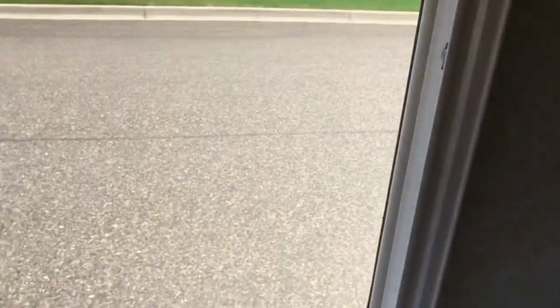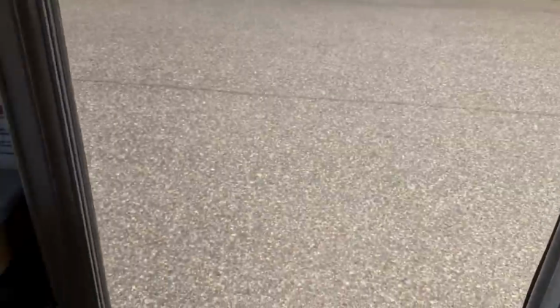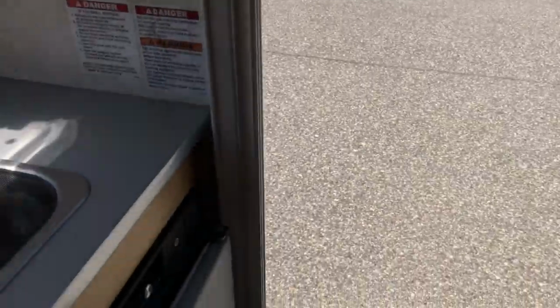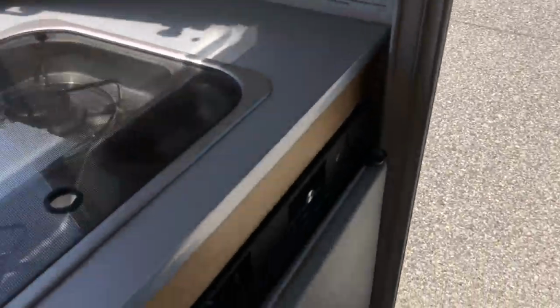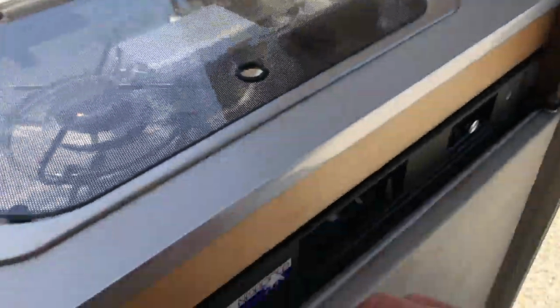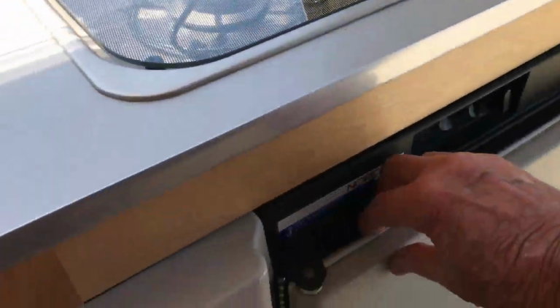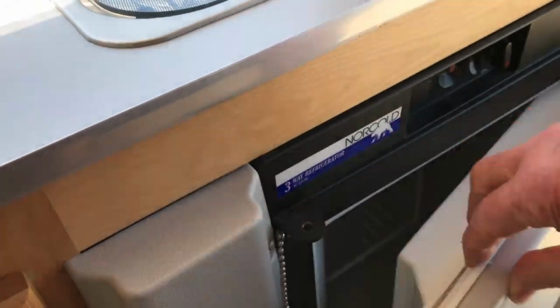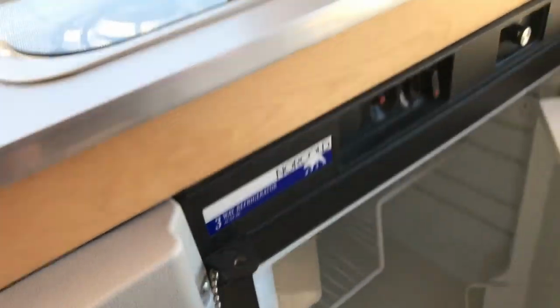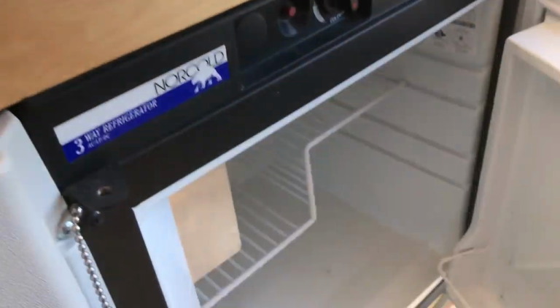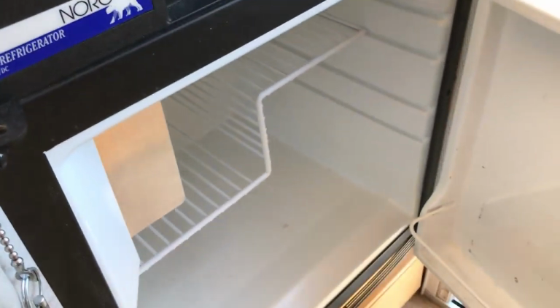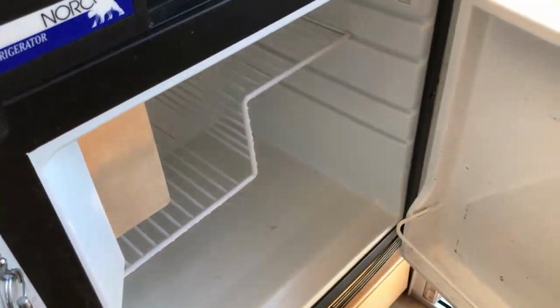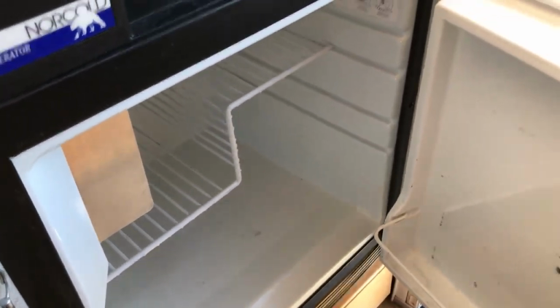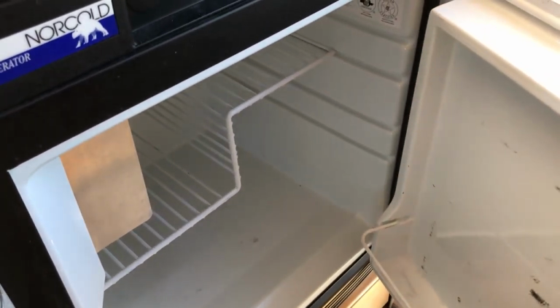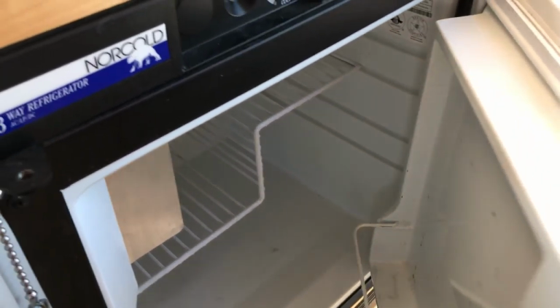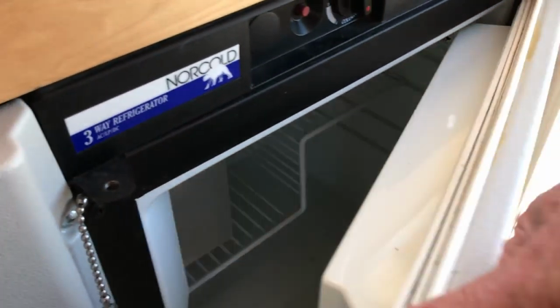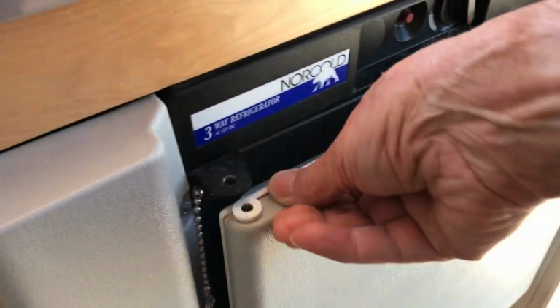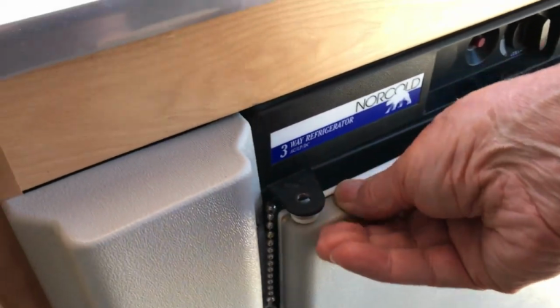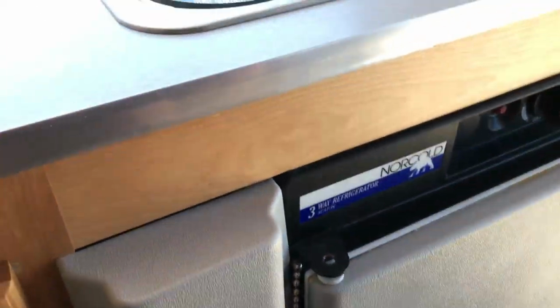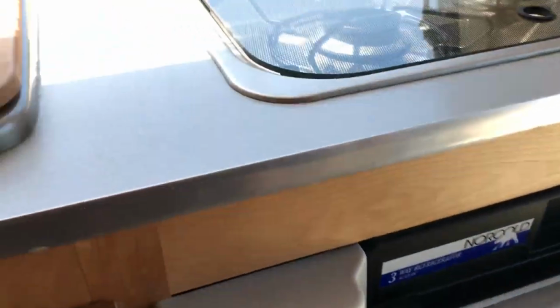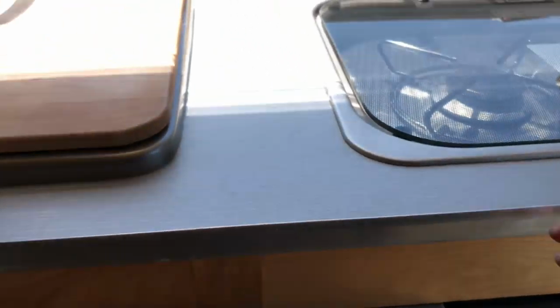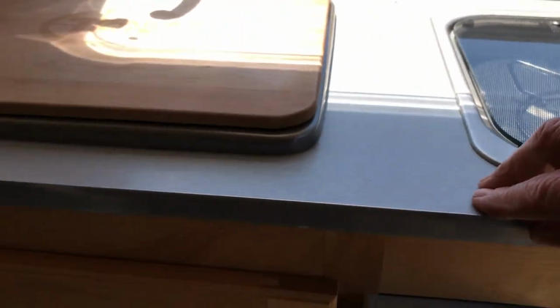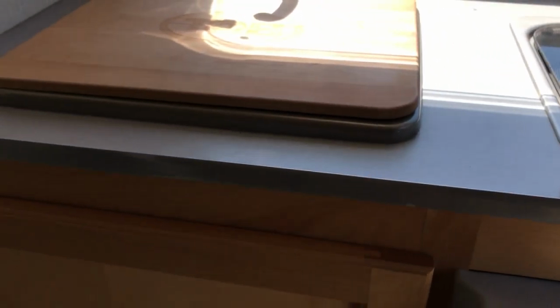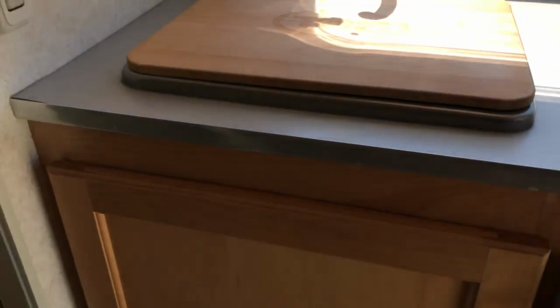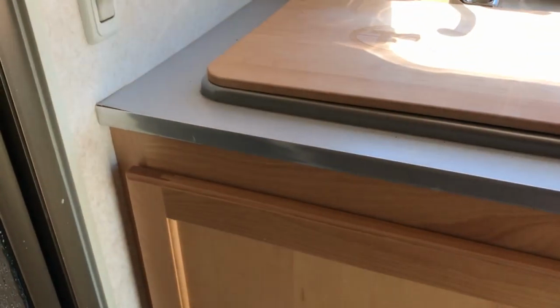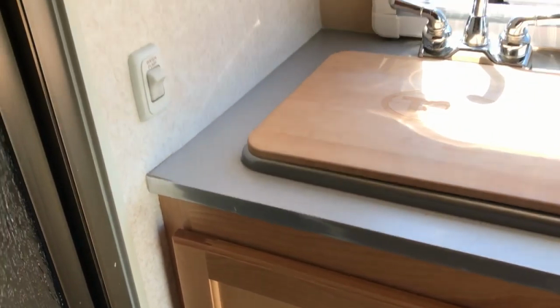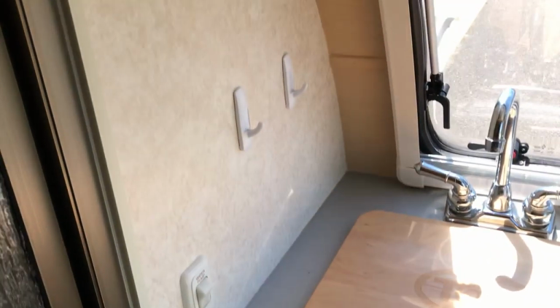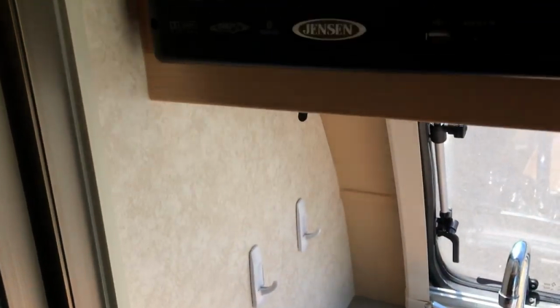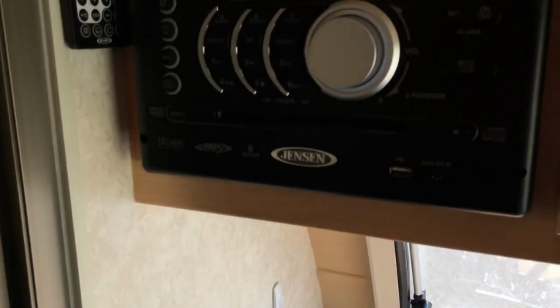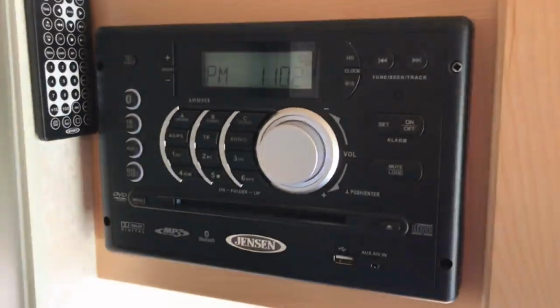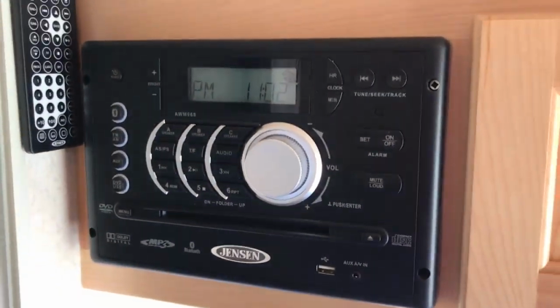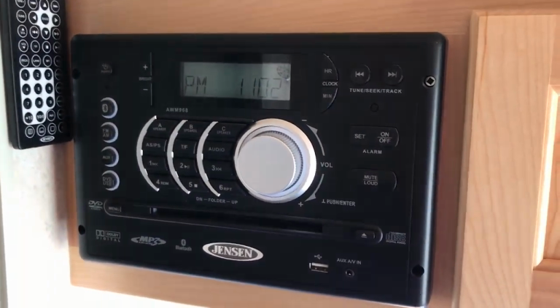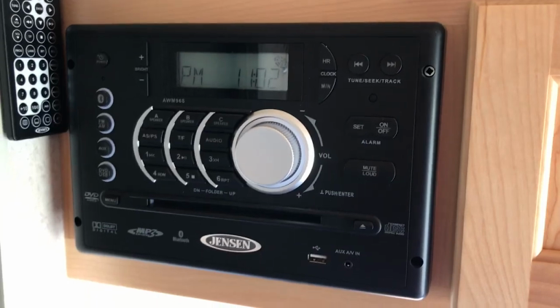Refrigerator. Works on DC, AC, or propane. And the DVD center that's here.